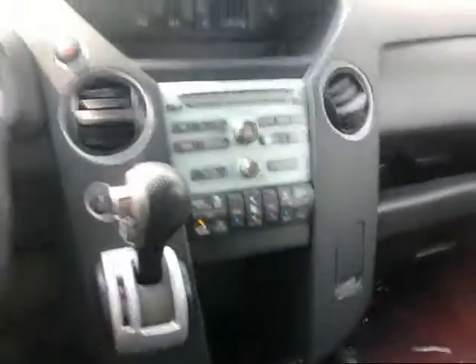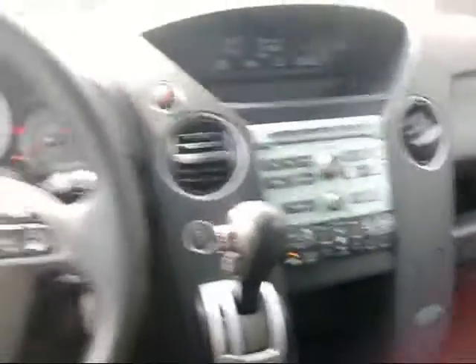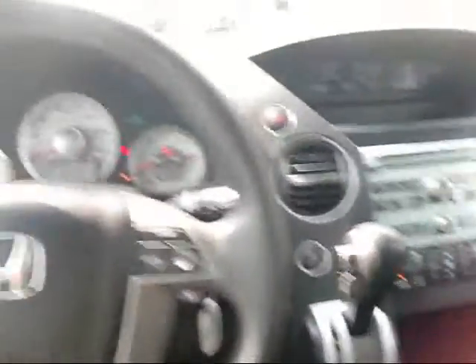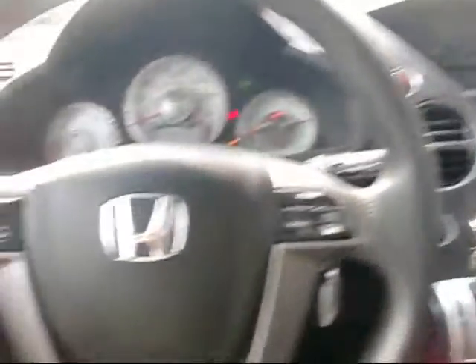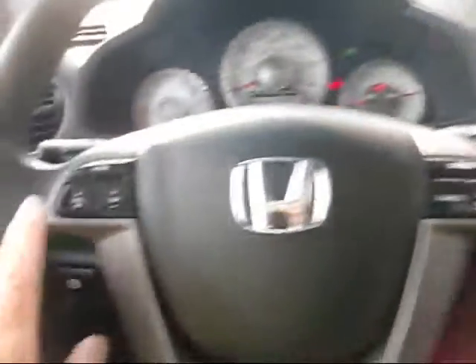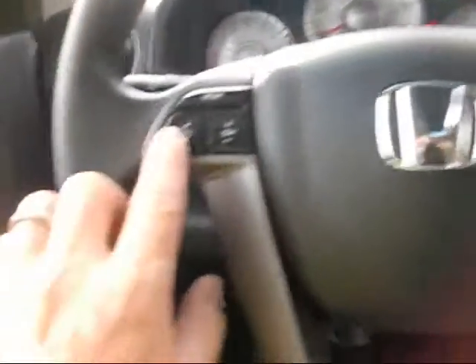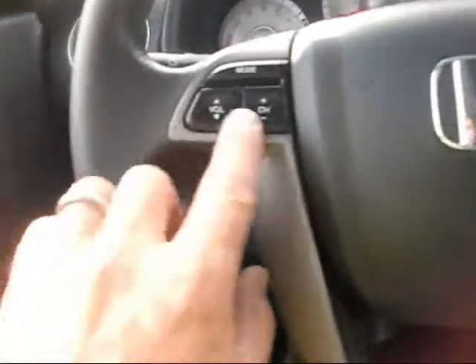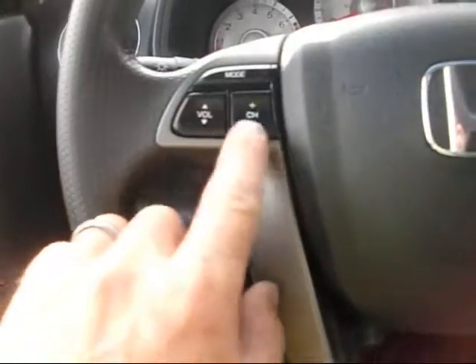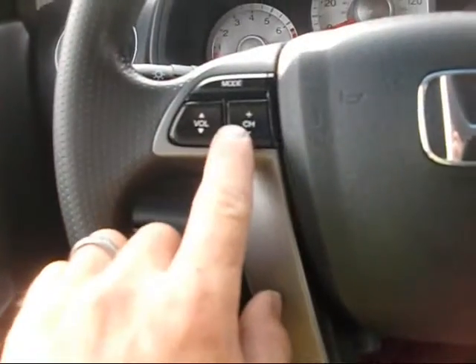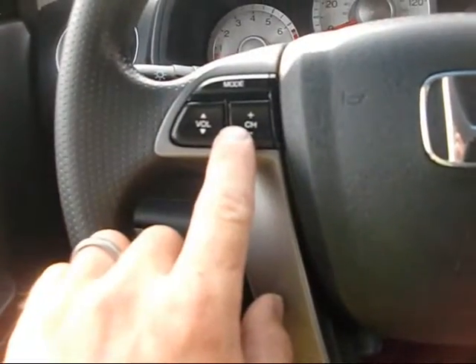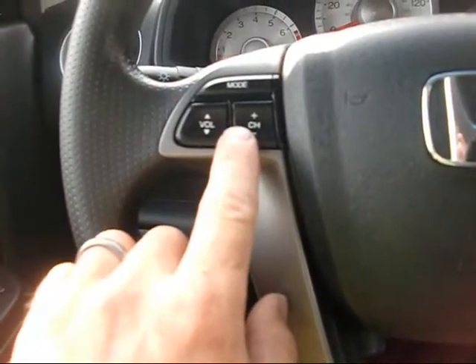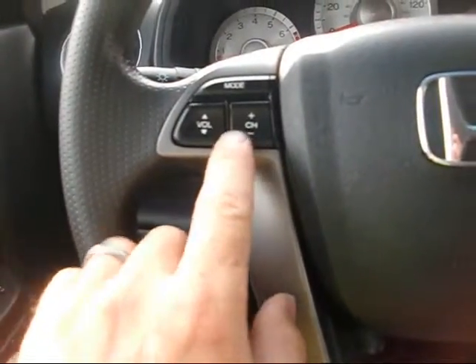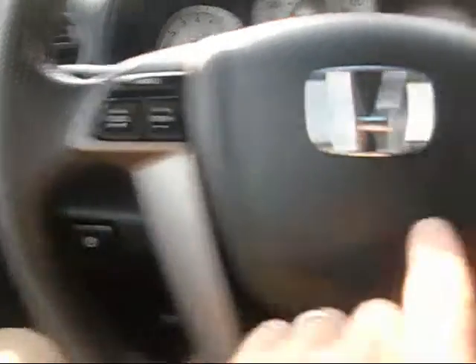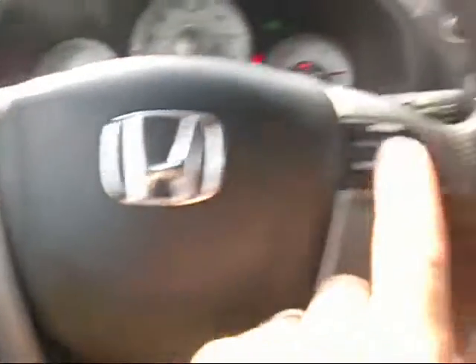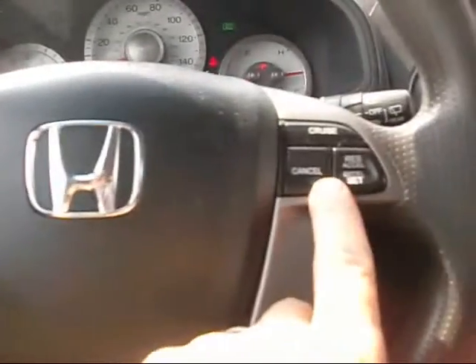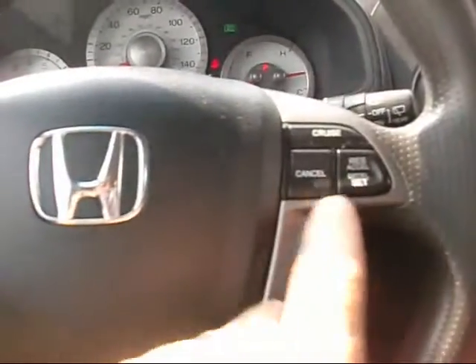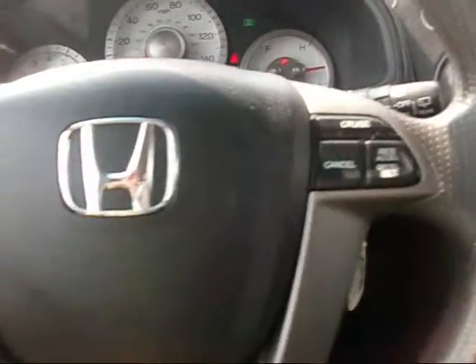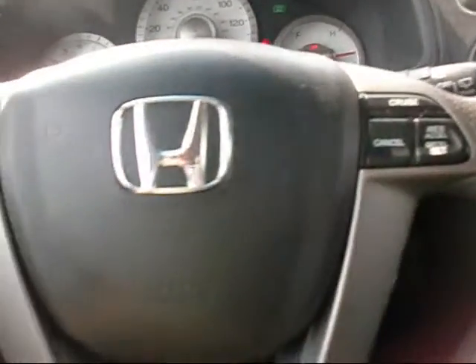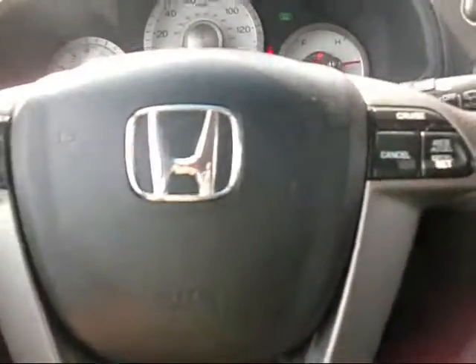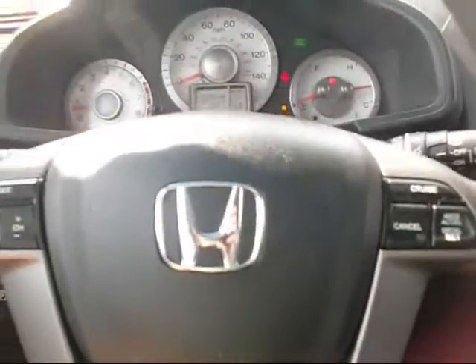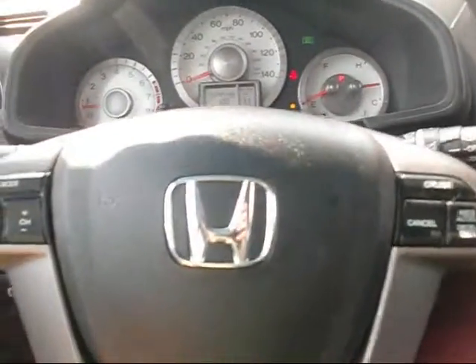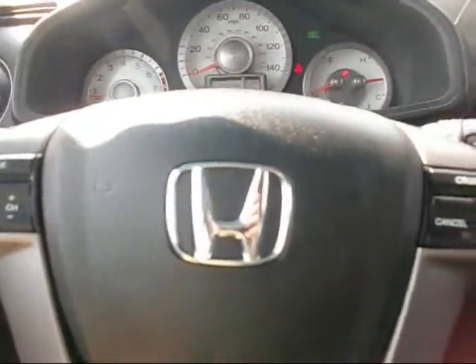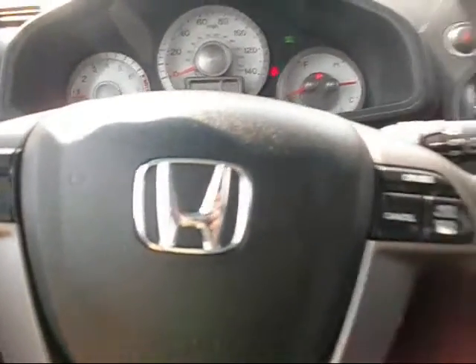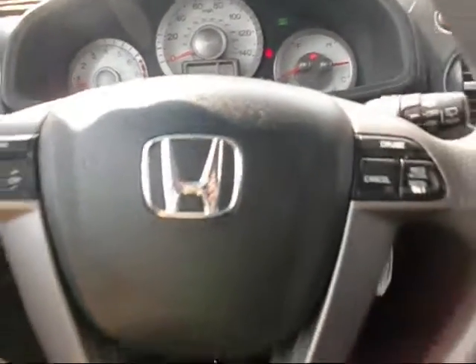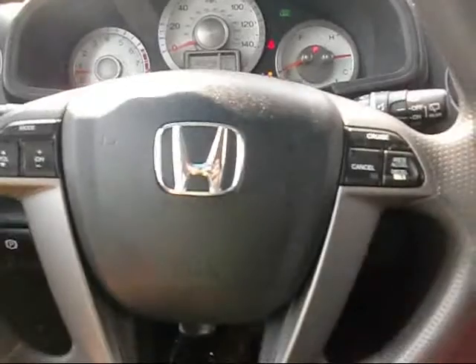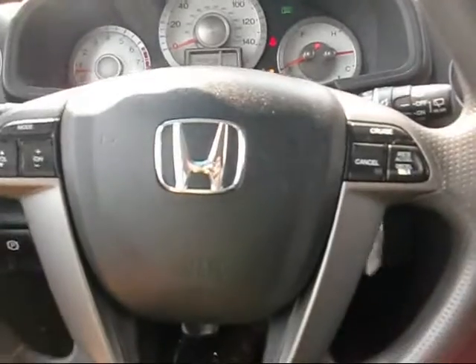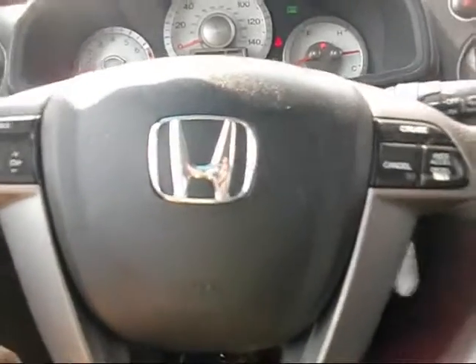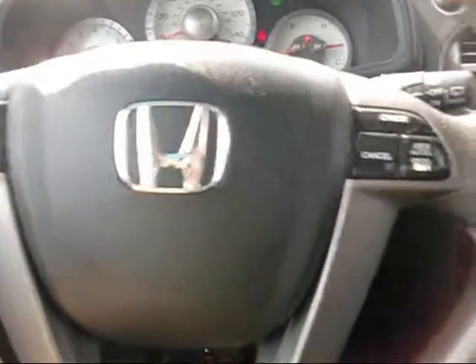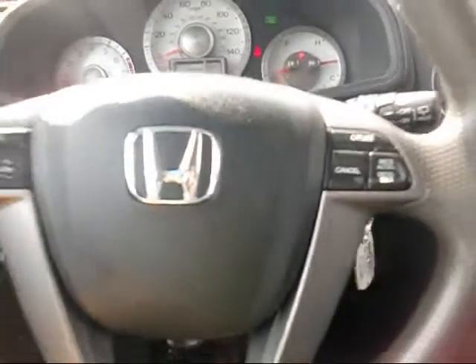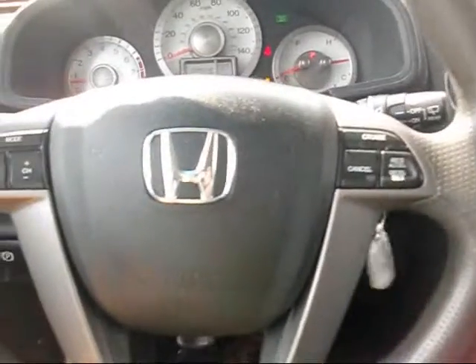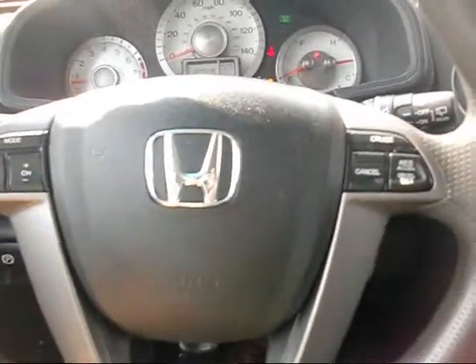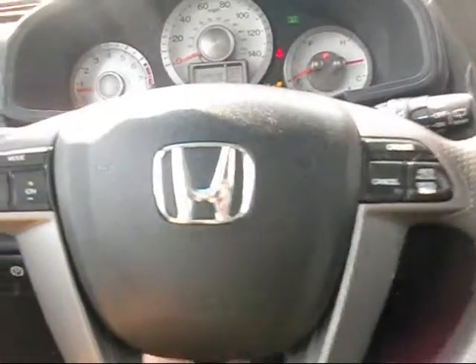On the steering wheel we have the audio controls right here, and cruise control. It's a tilt wheel and telescopic — moves up and down and in and out.